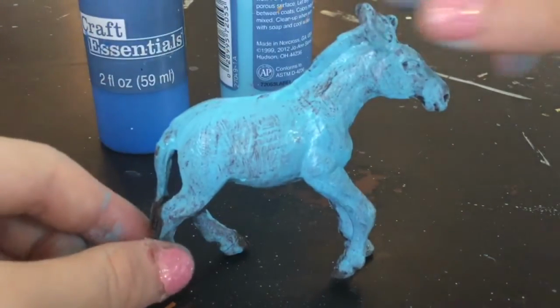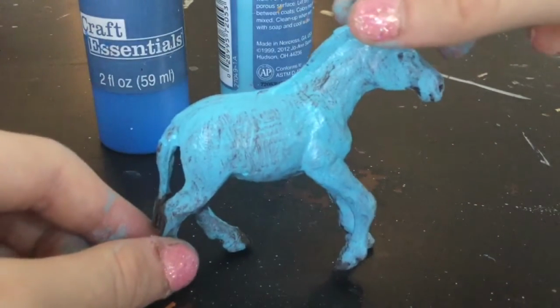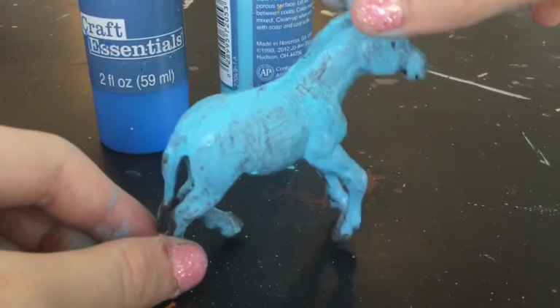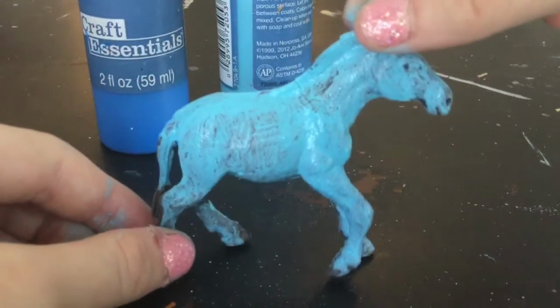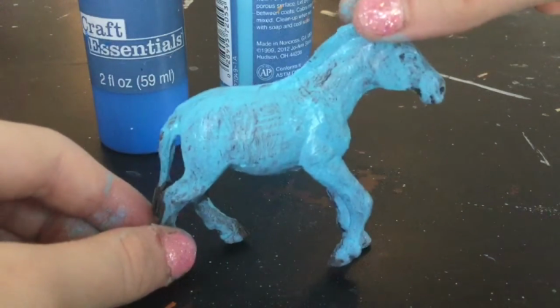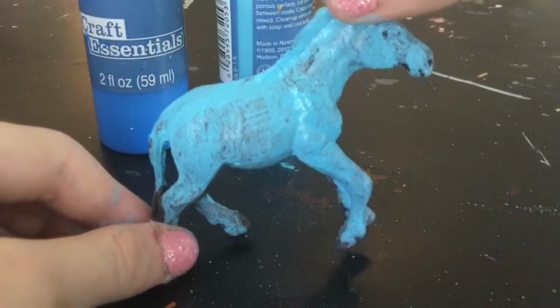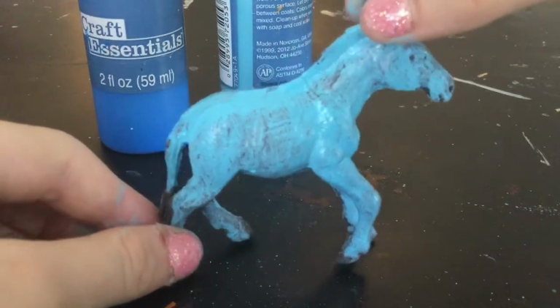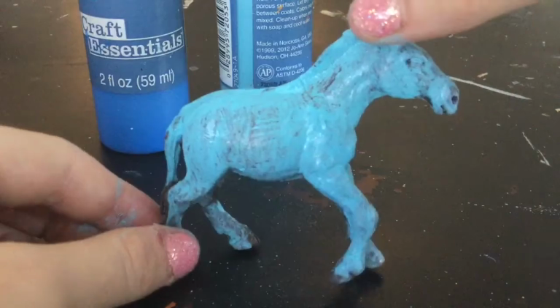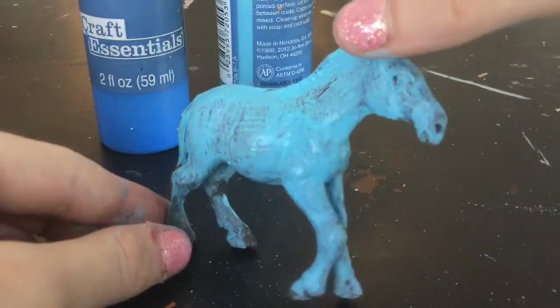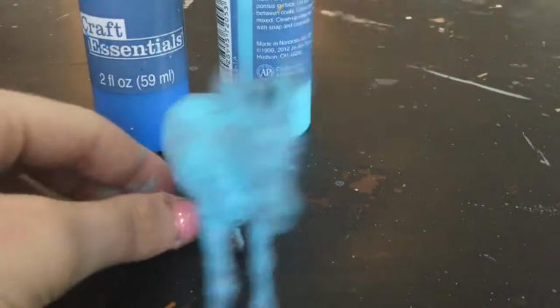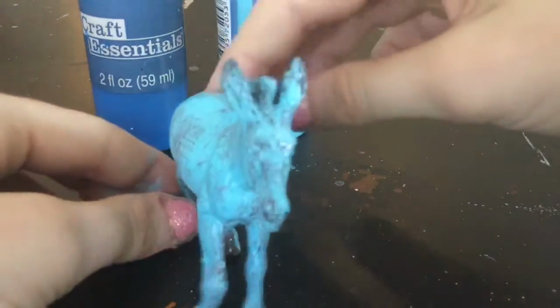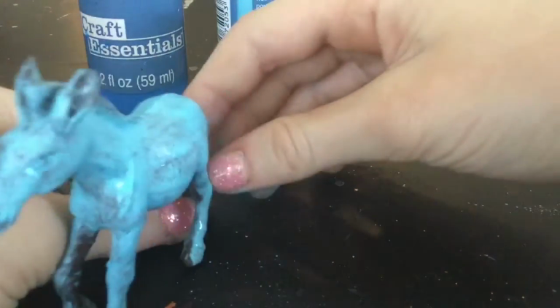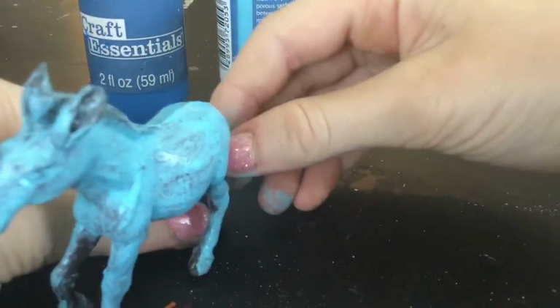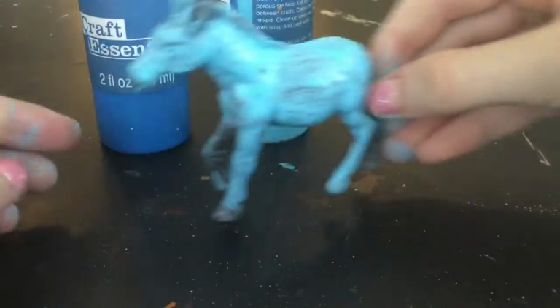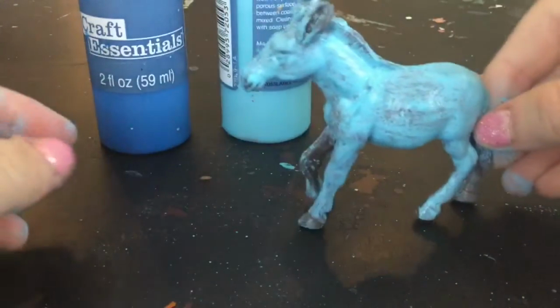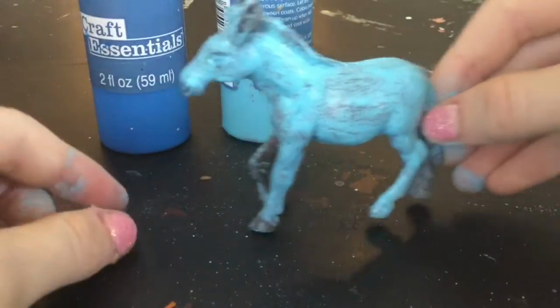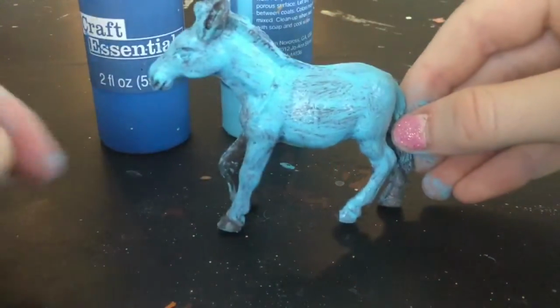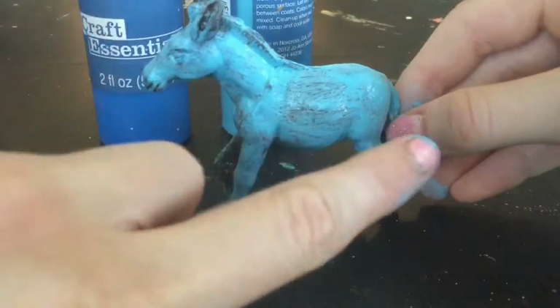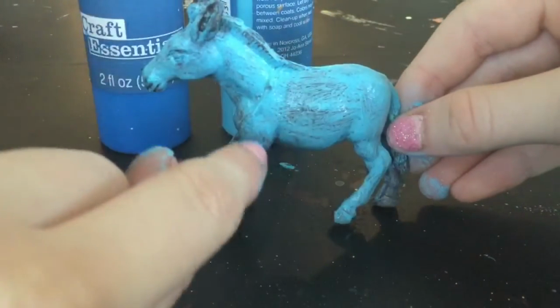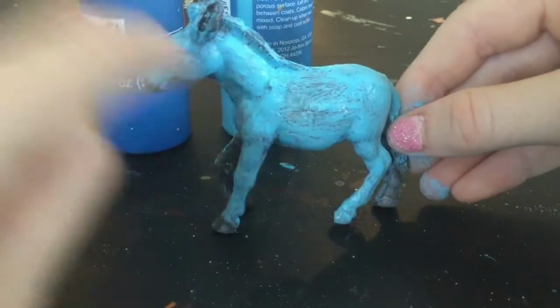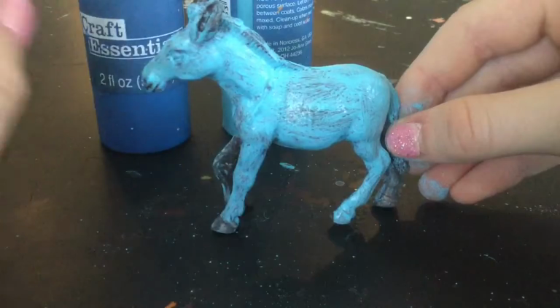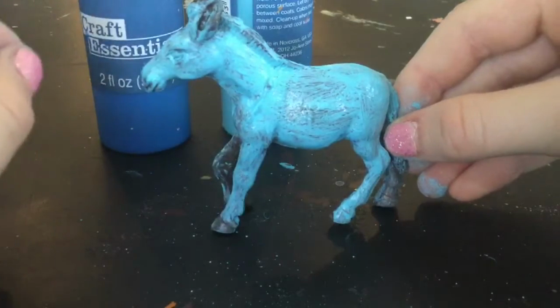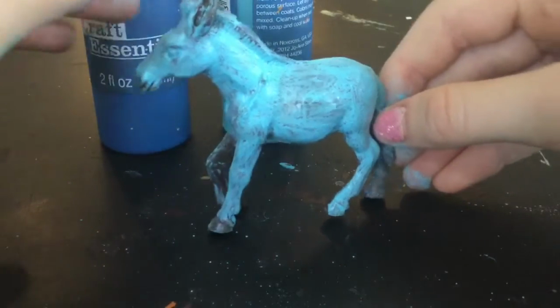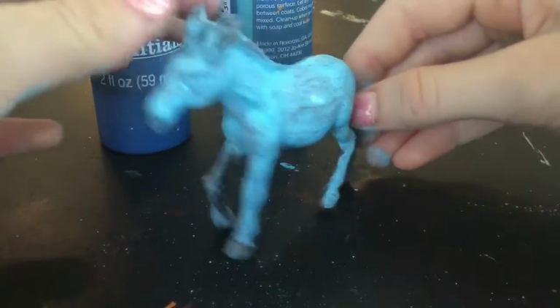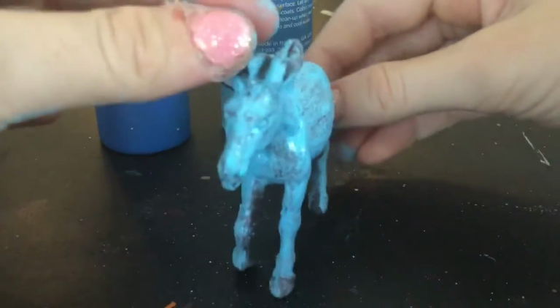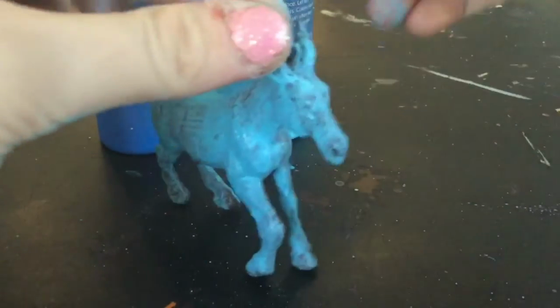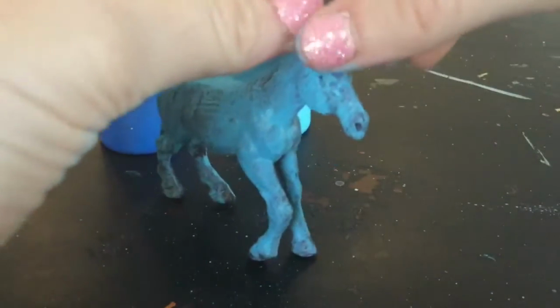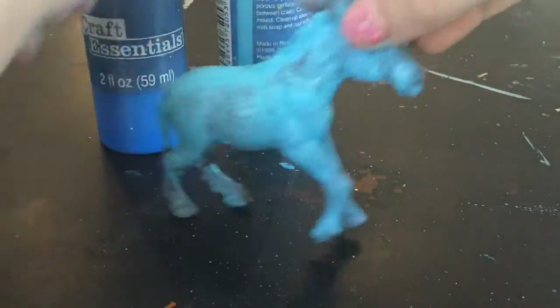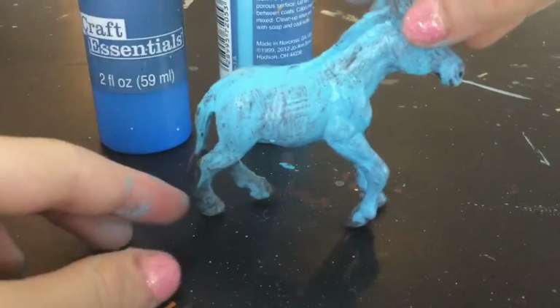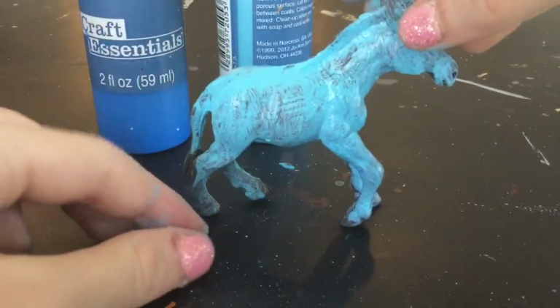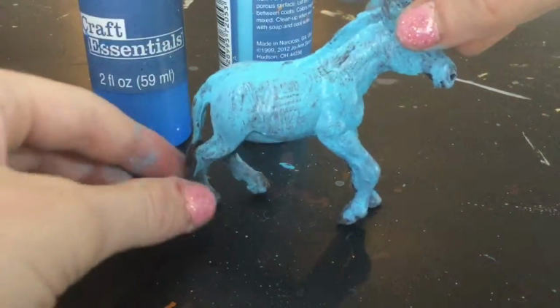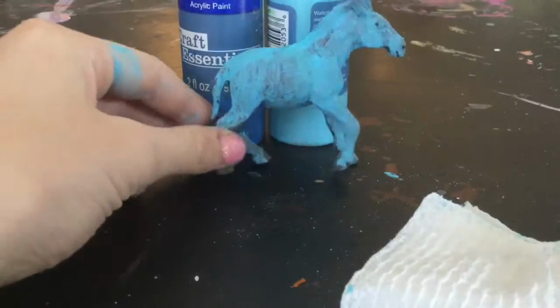As you guys can see the second coat is all dry, so I'm just going to go ahead and jump into the third coat now. It does look really really splotchy so I'm just going to go ahead and do that.